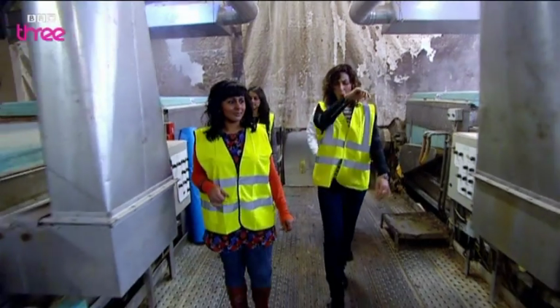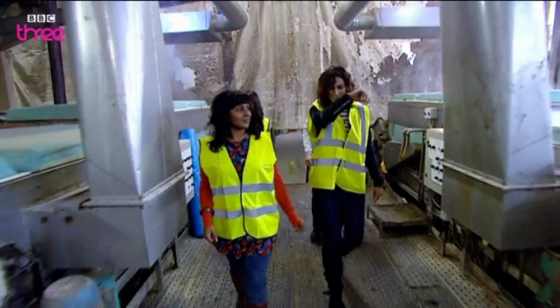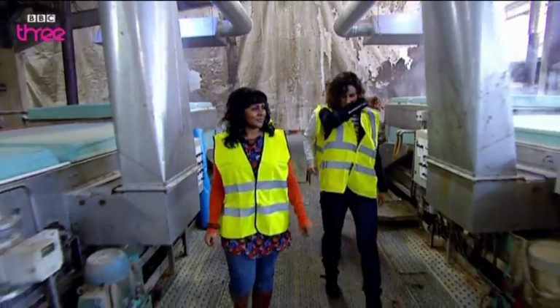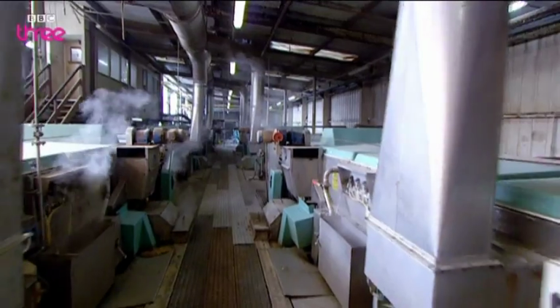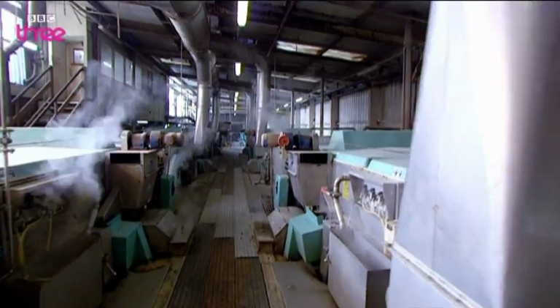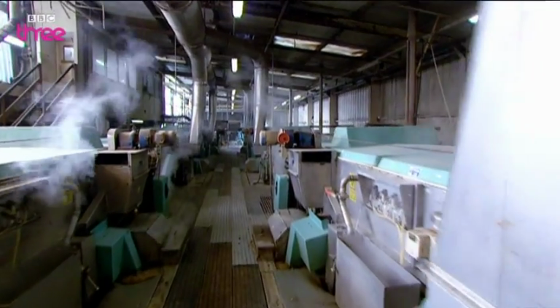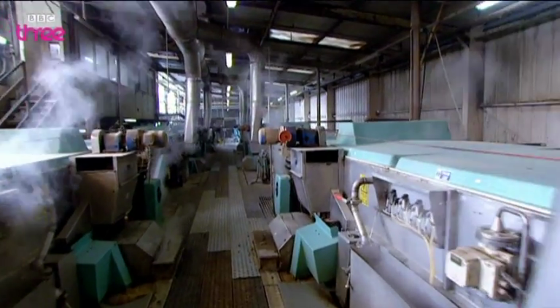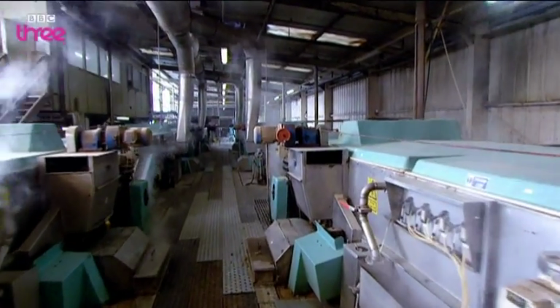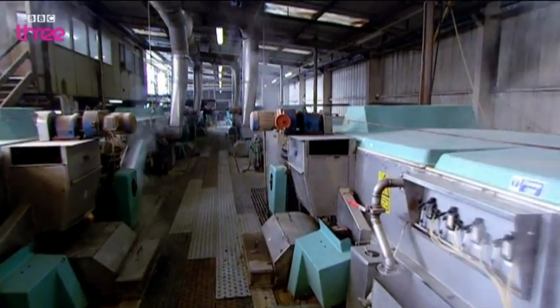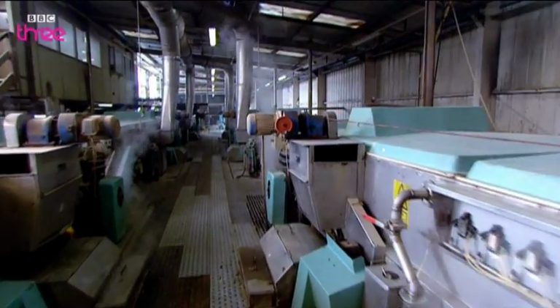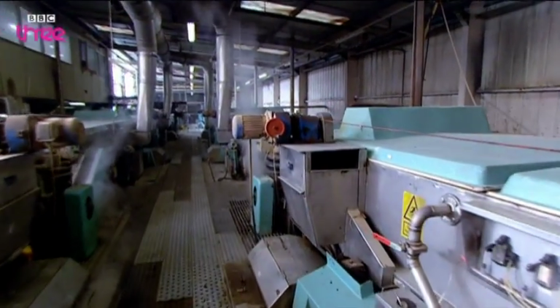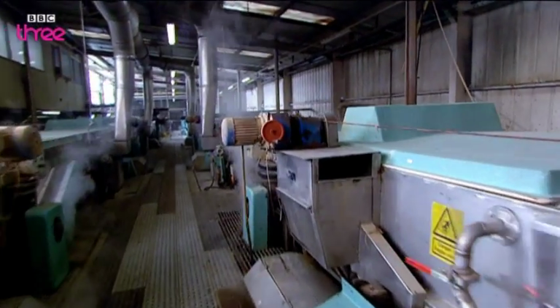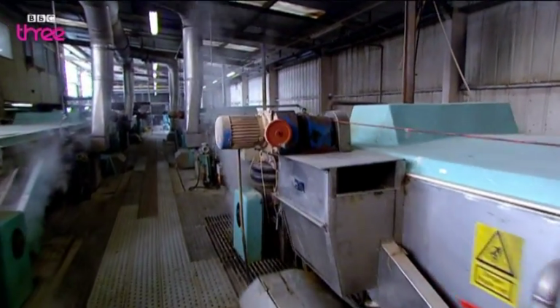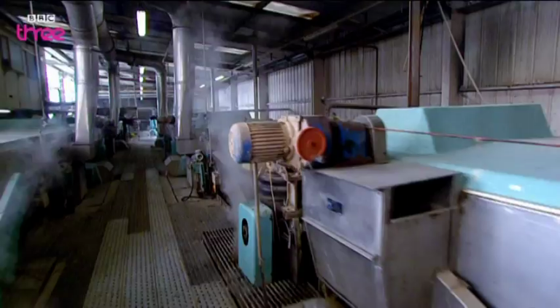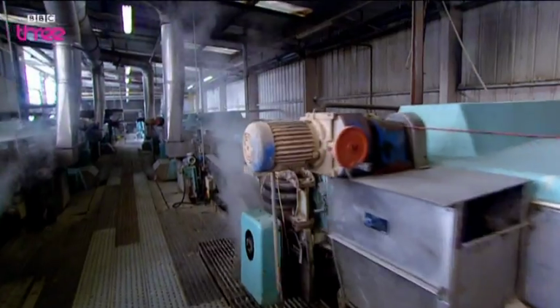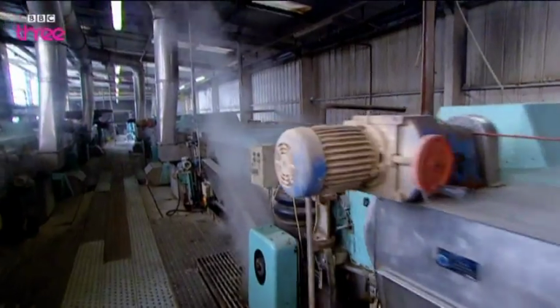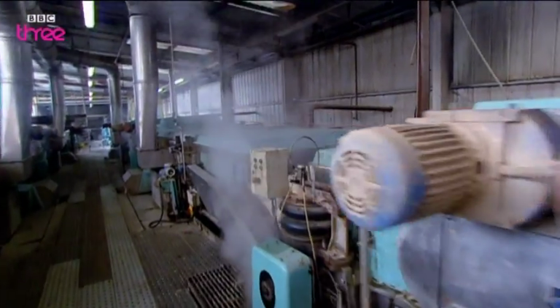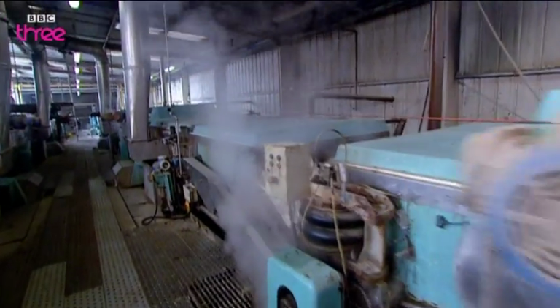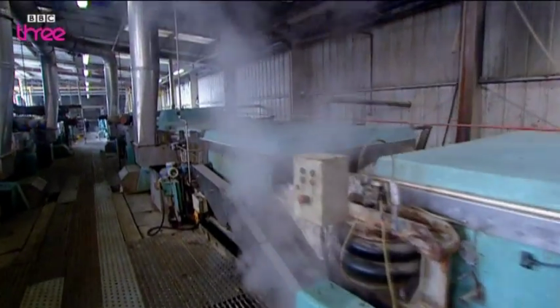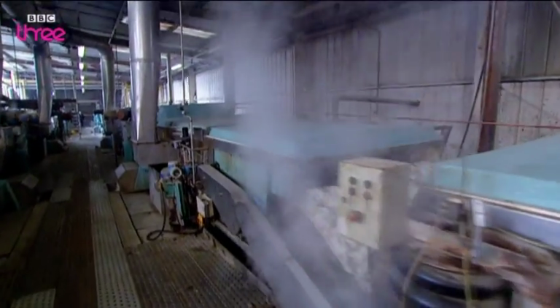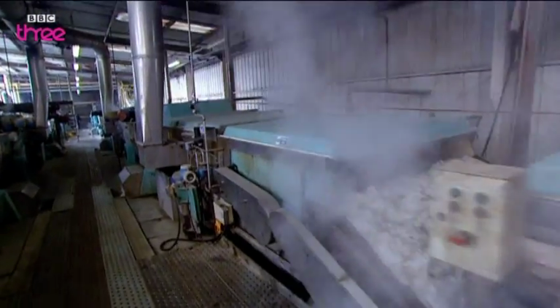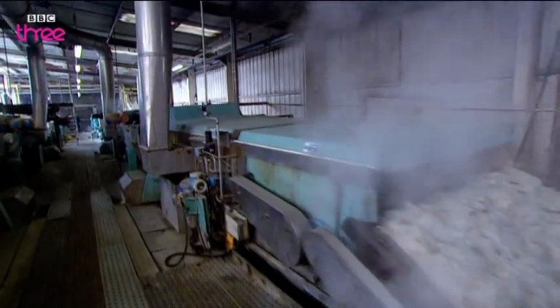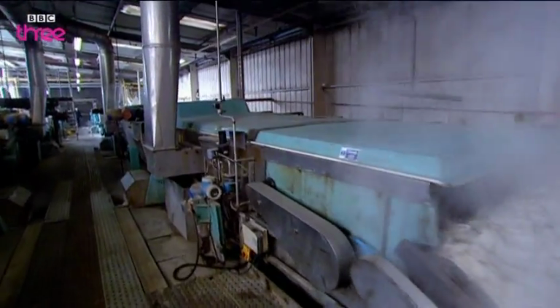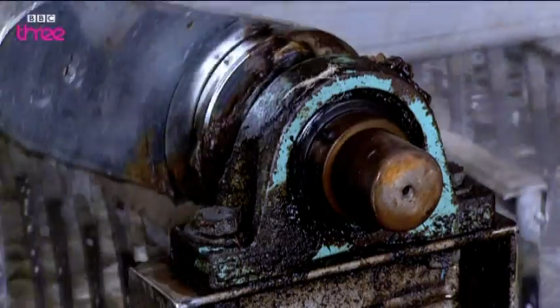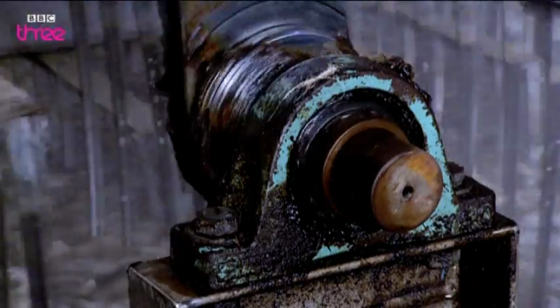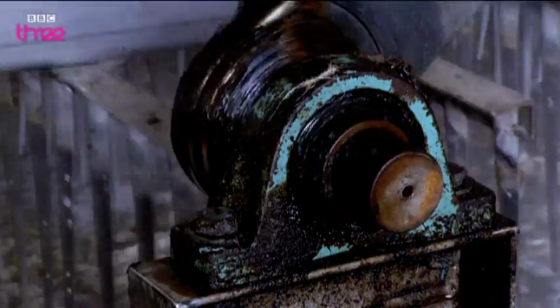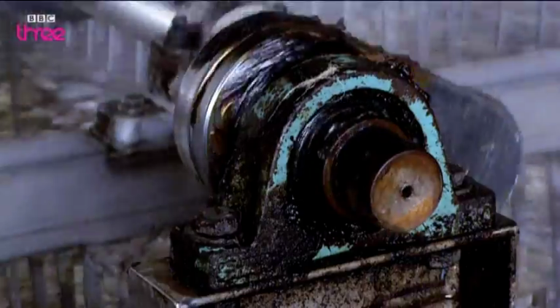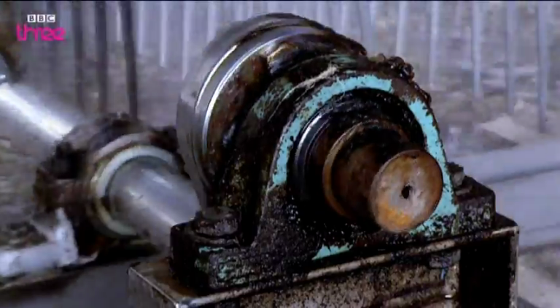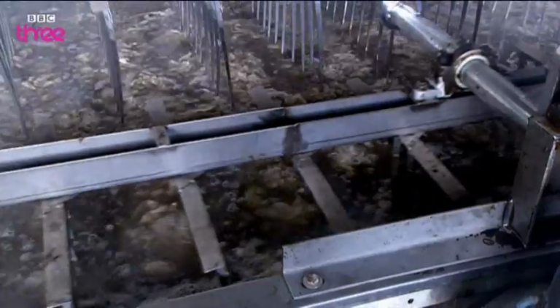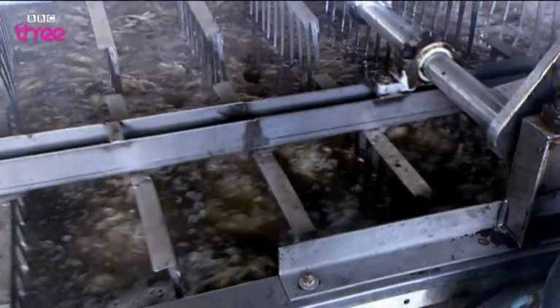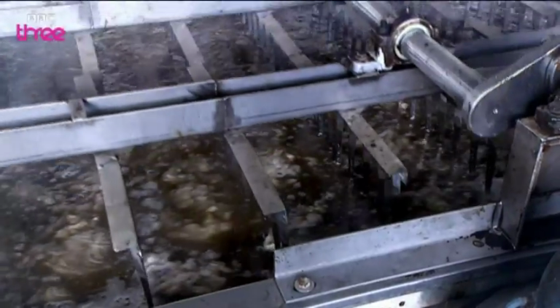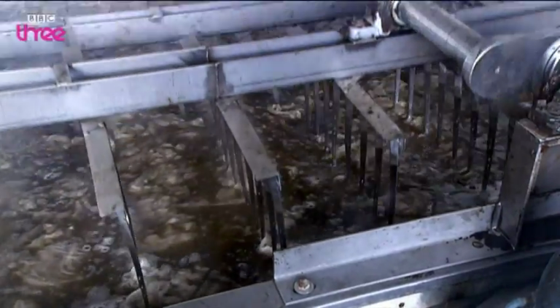To wash or scour the wool, it's mixed with water and detergent and passed through three tanks, each one cooler than the last. It's then rinsed in what looks like a medieval torture chamber. Look at that machinery!